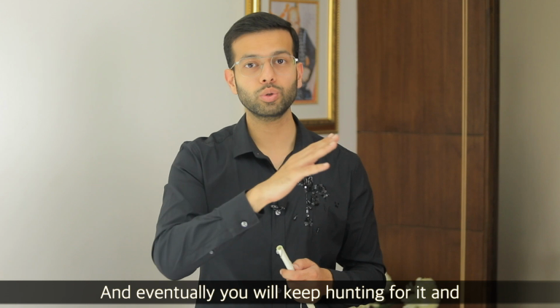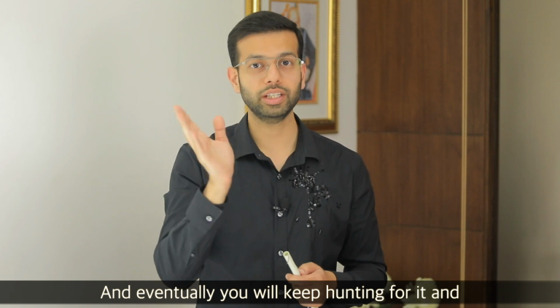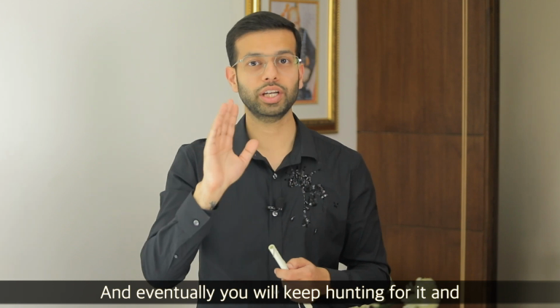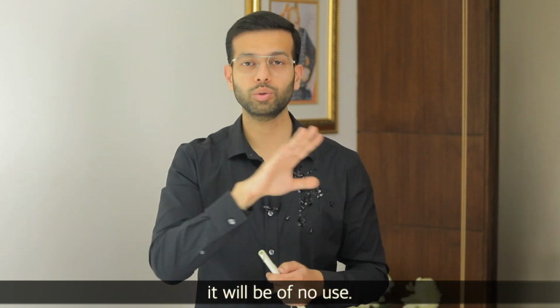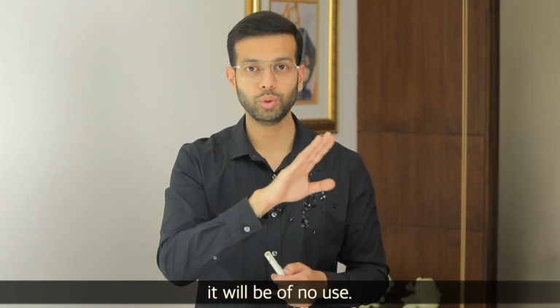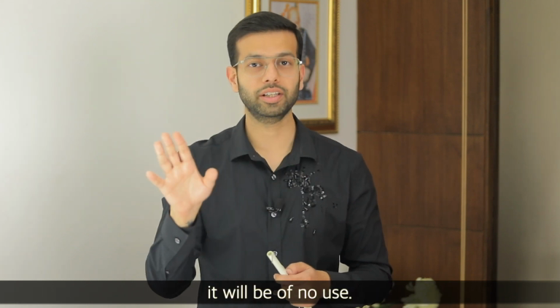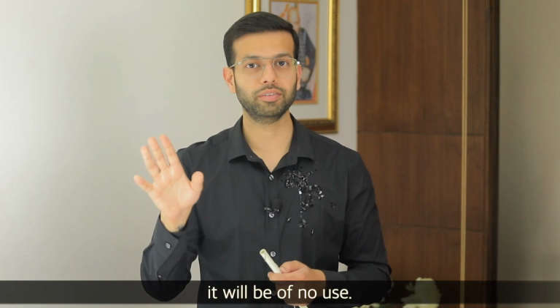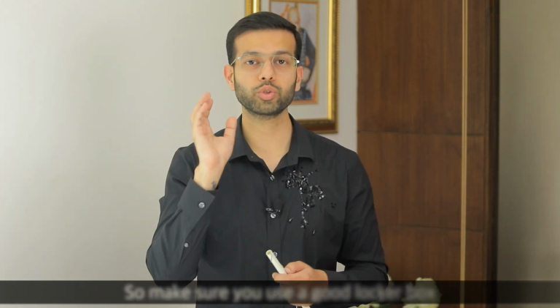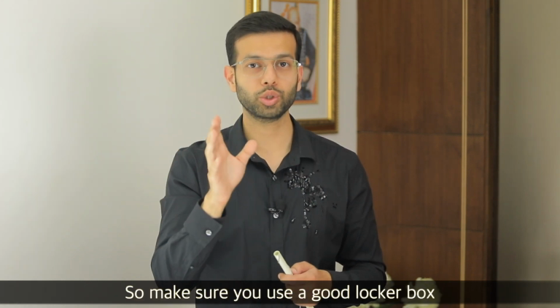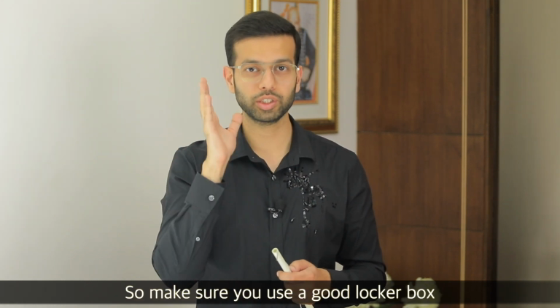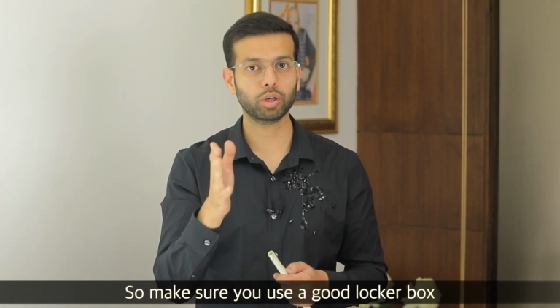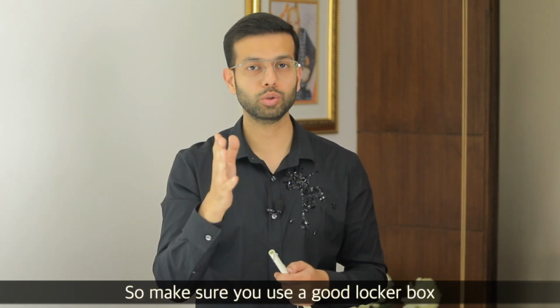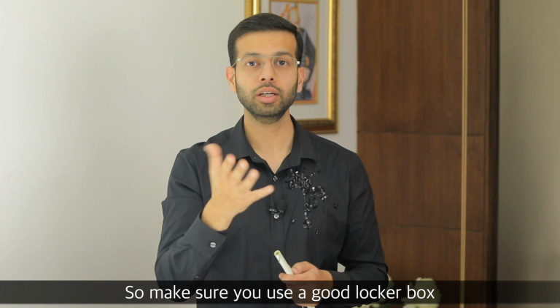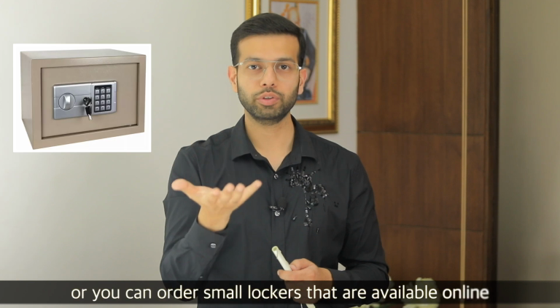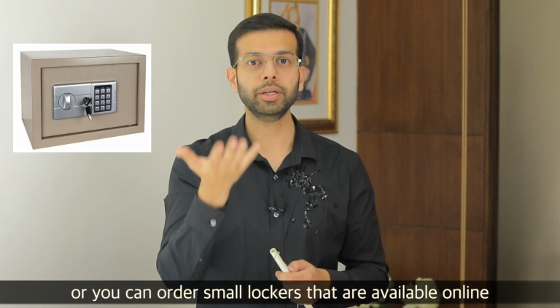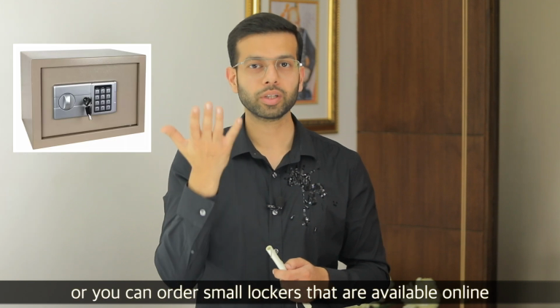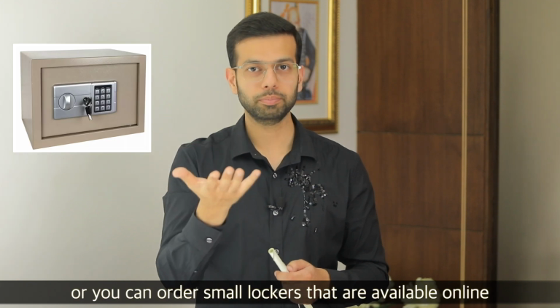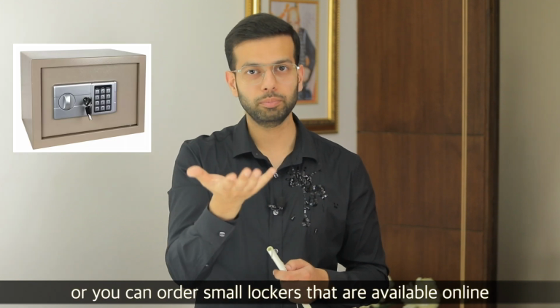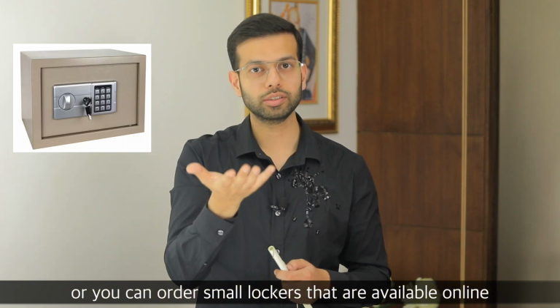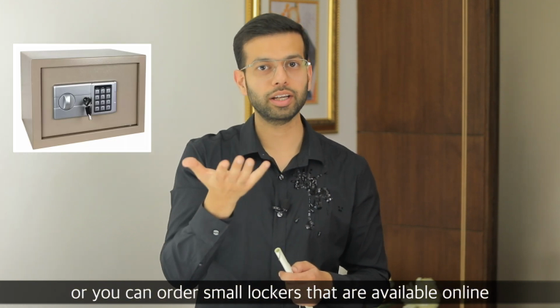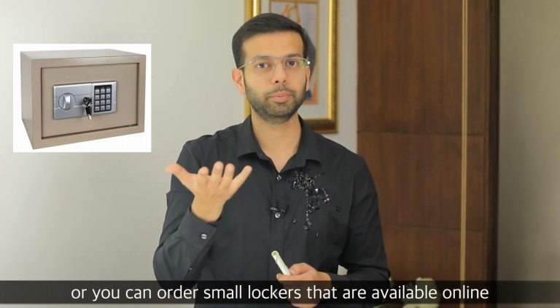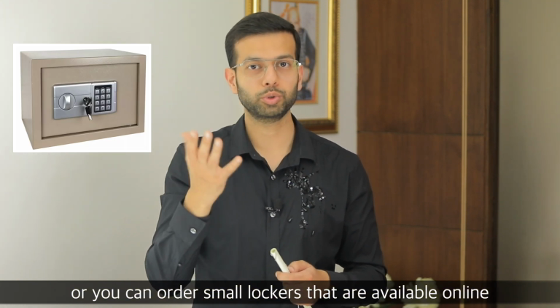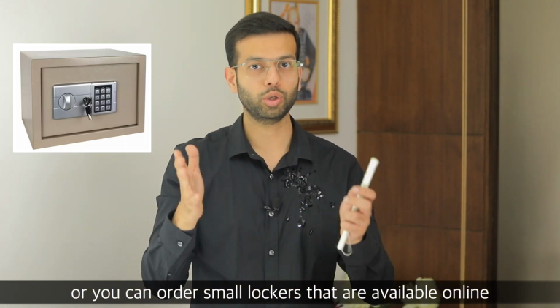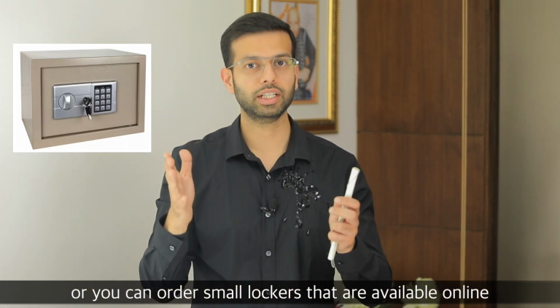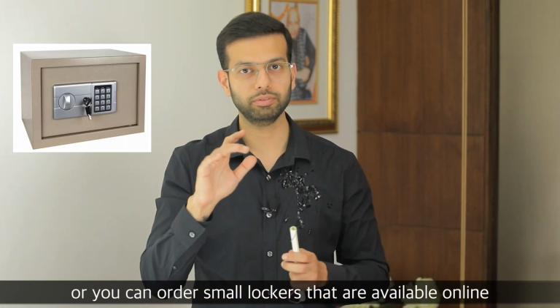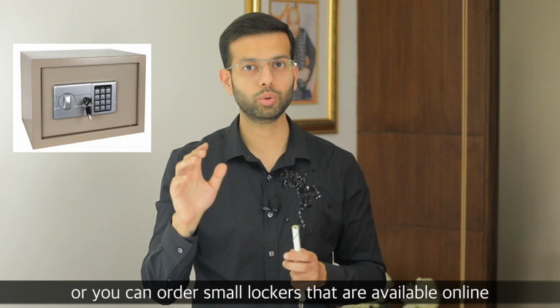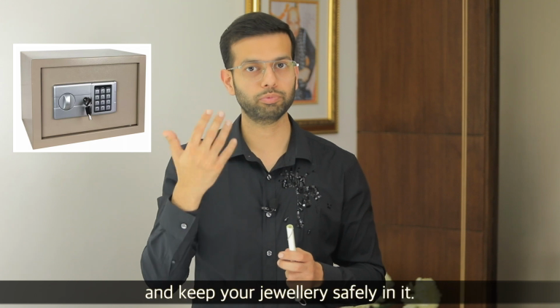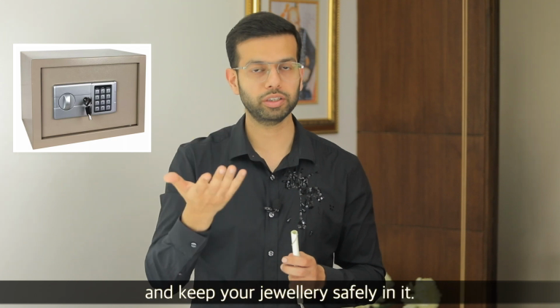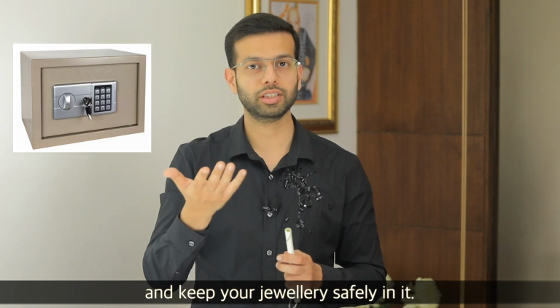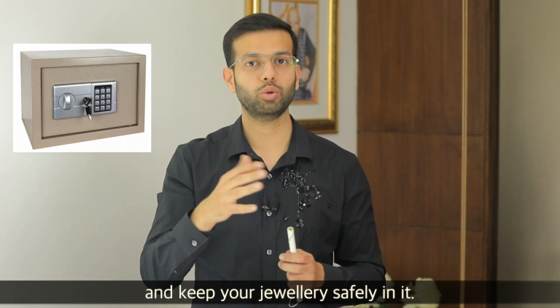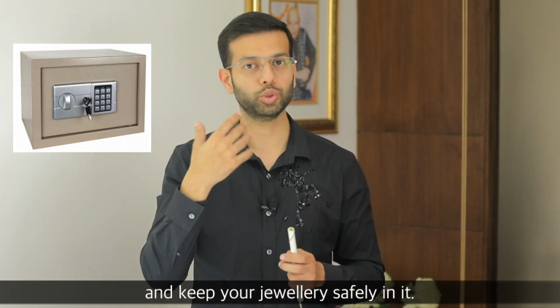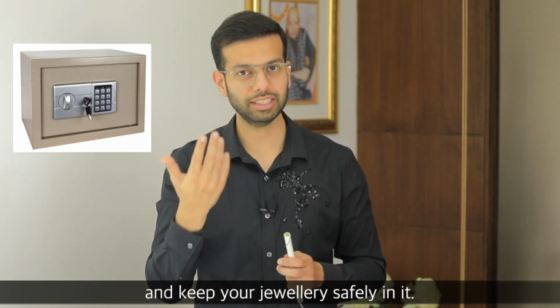So make sure you use a good locker box. Or if you have any of these lockers online — little lockers with a pin code — you can order one and keep your jewelry safe.